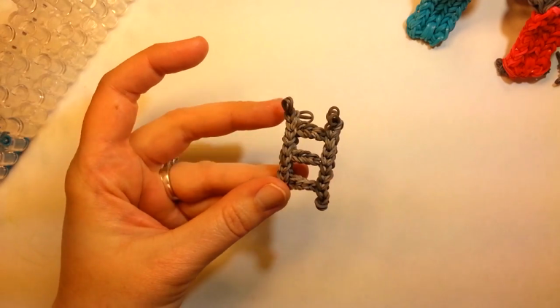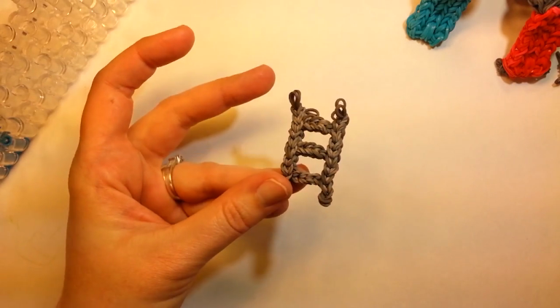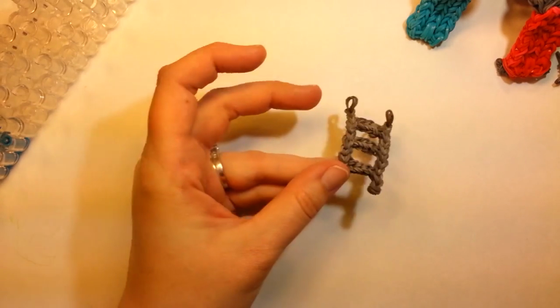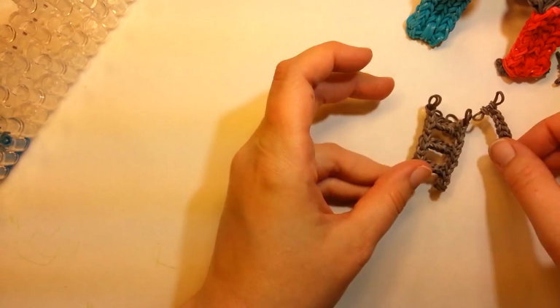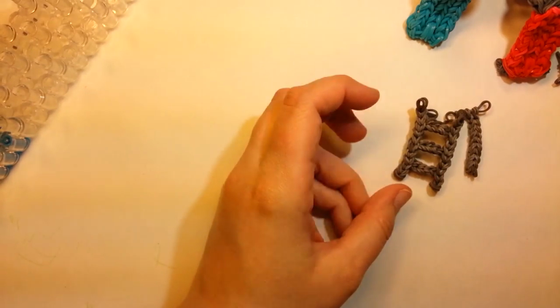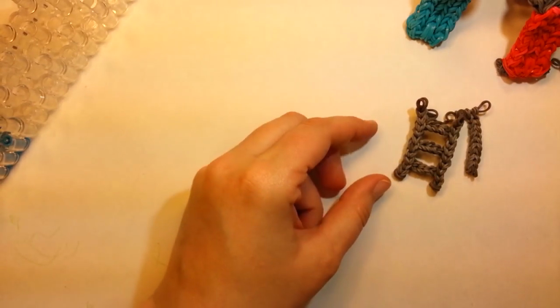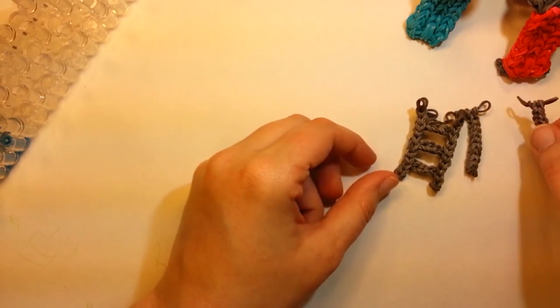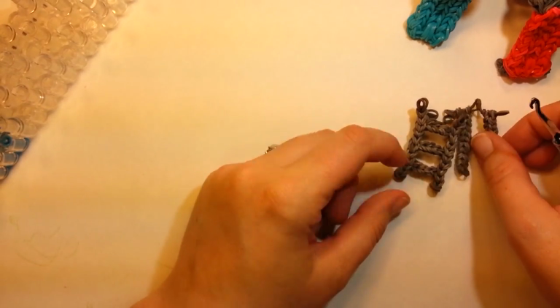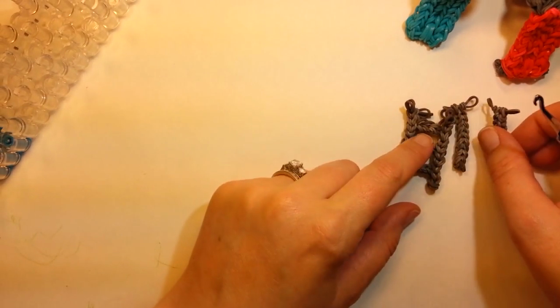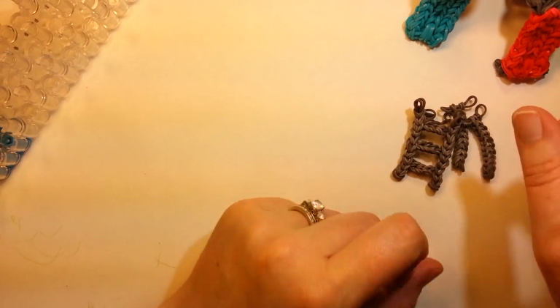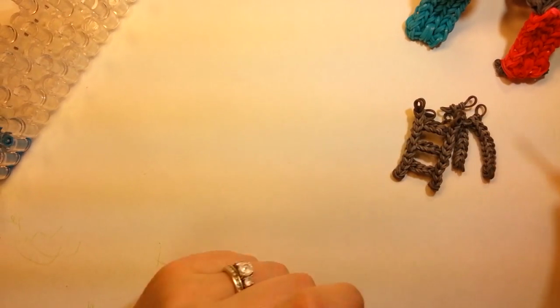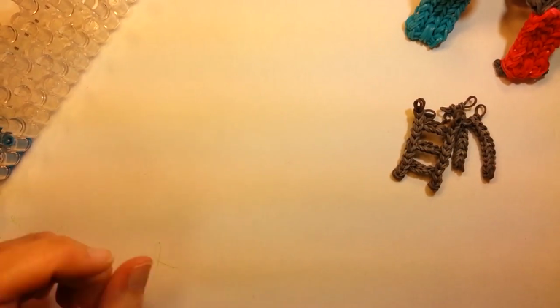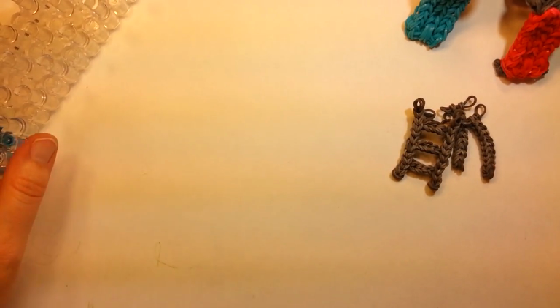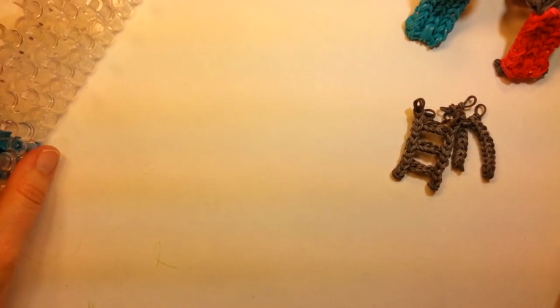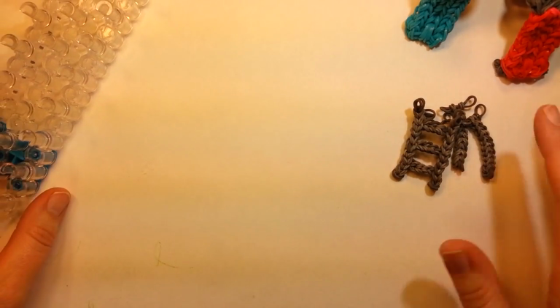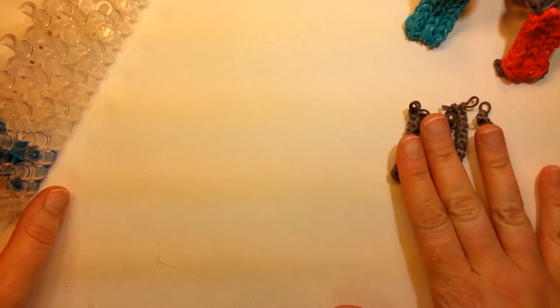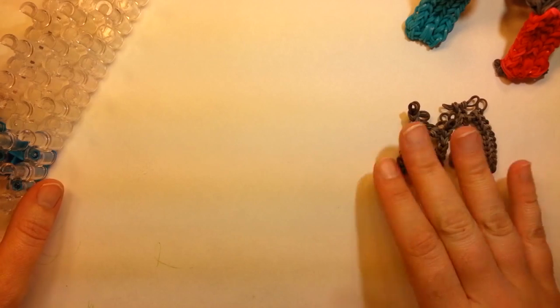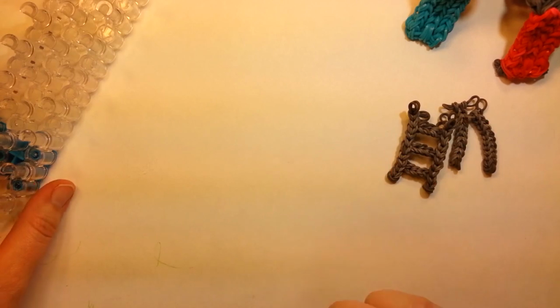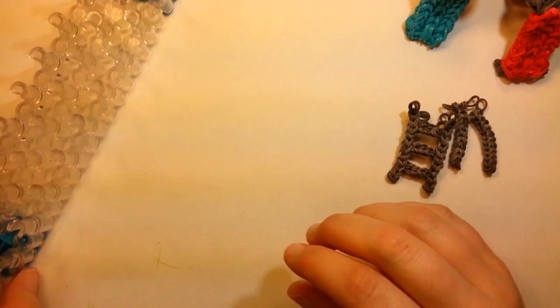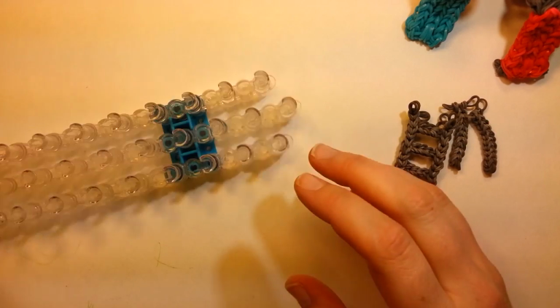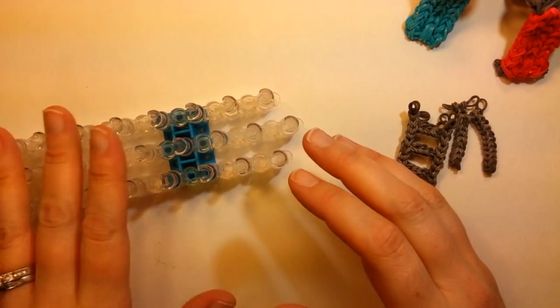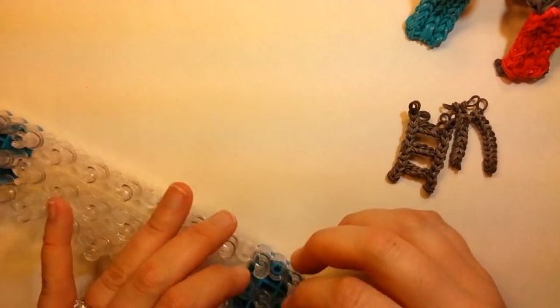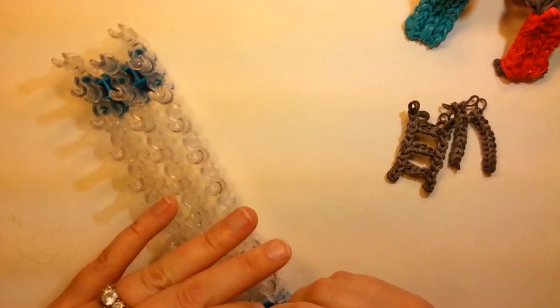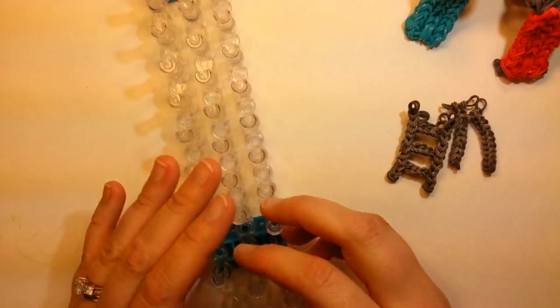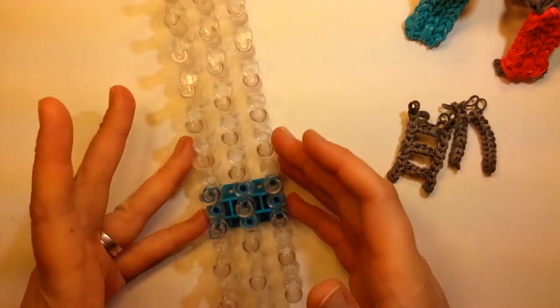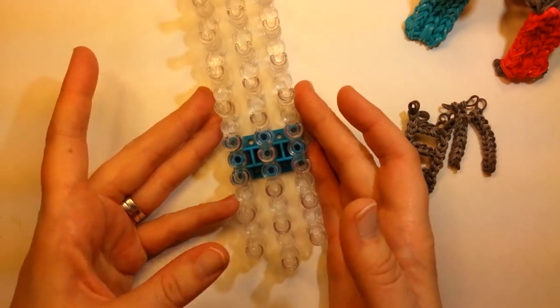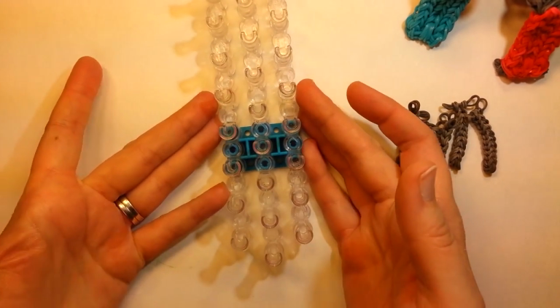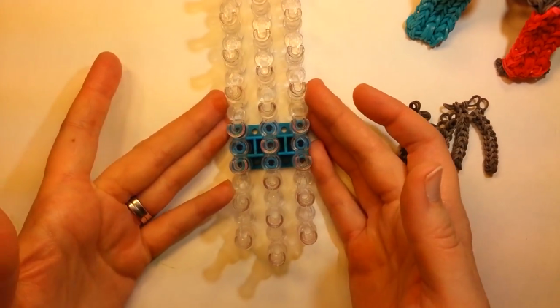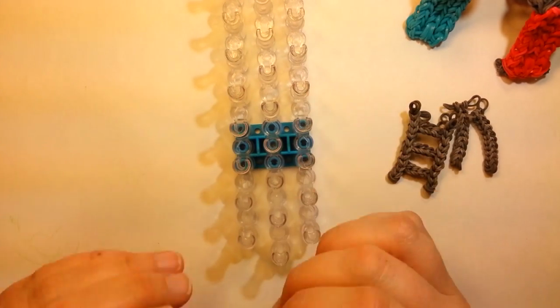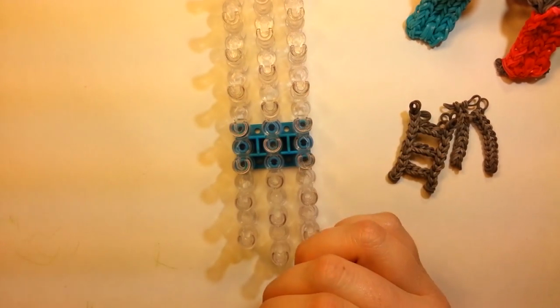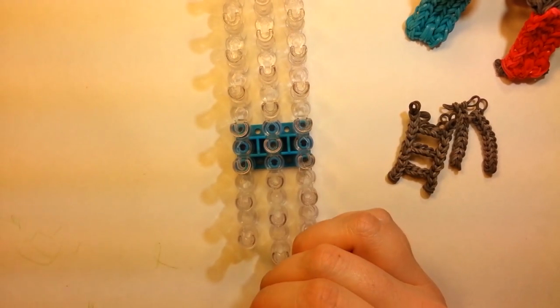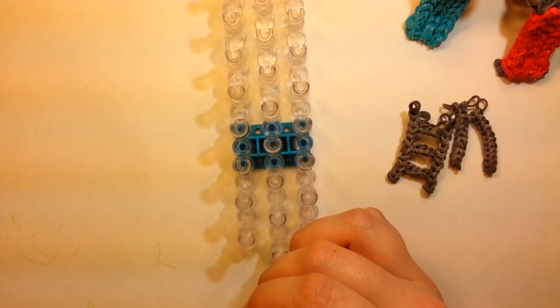I'd go in on the side that it's kind of pointing or curved in, grab that band close to there, and just pull it towards you a little bit to straighten it out. When I do it on my hook they'd look crooked just because of how I pulled, so doing it on the loom looks pretty good. You can fix it later once you get it on the rest of the slide too. So just set those aside for now, and now we're going to lay the bands for the slide.